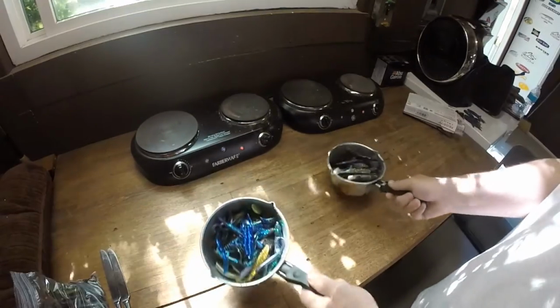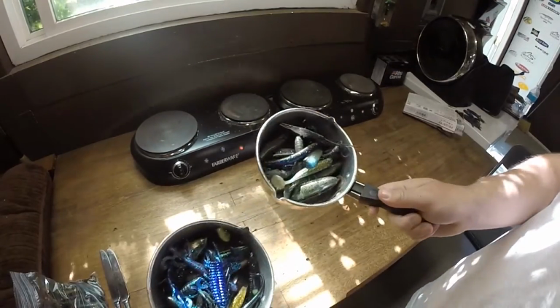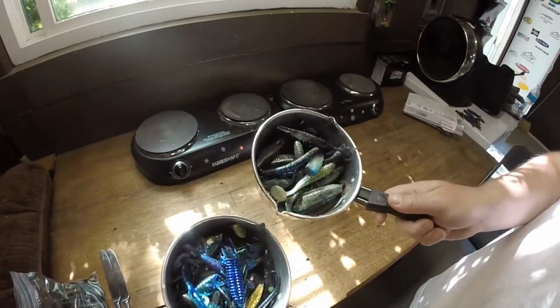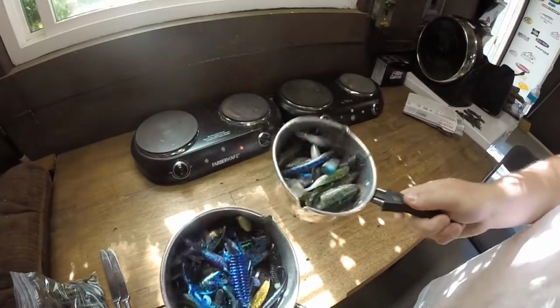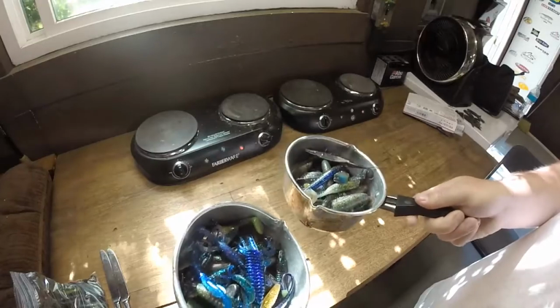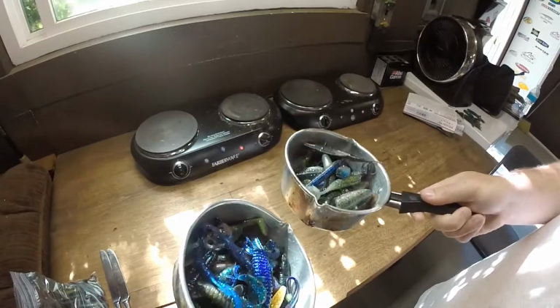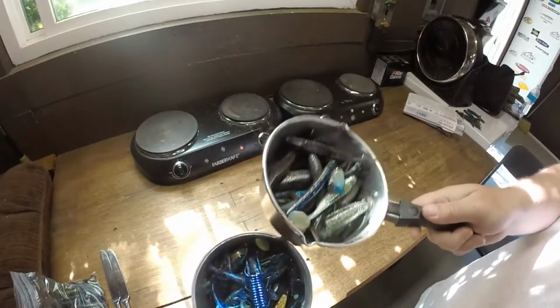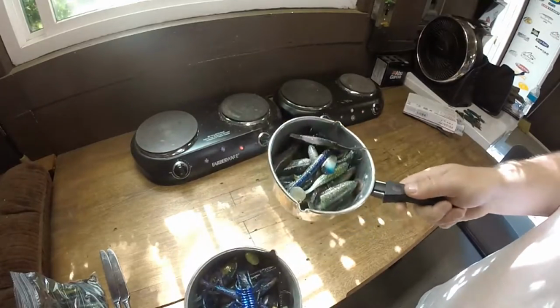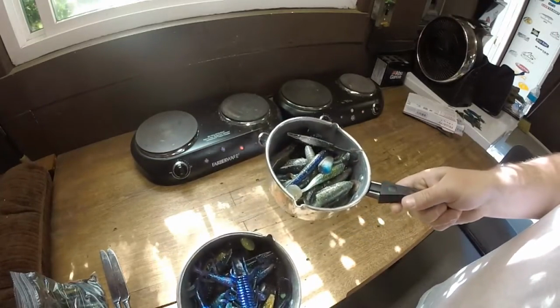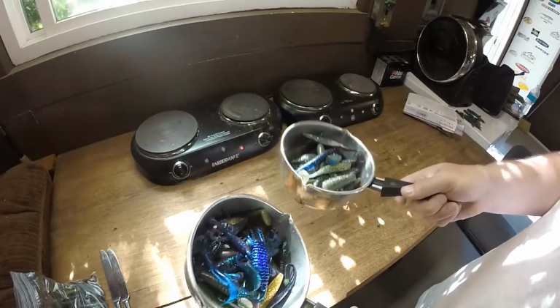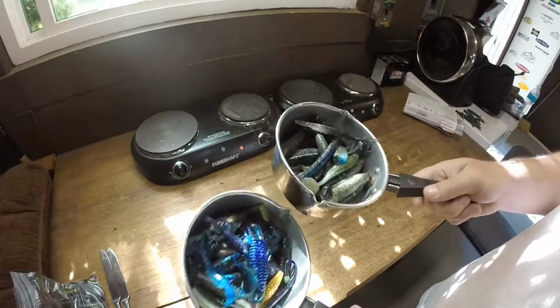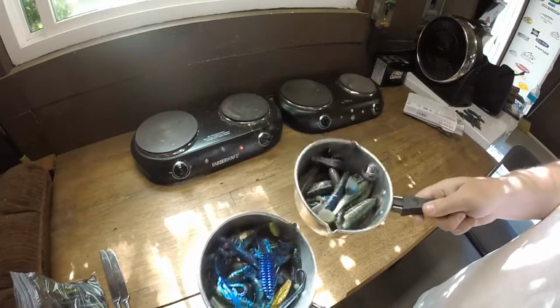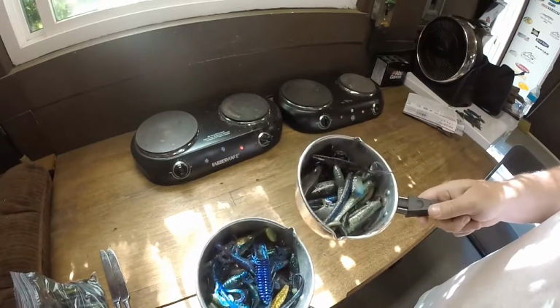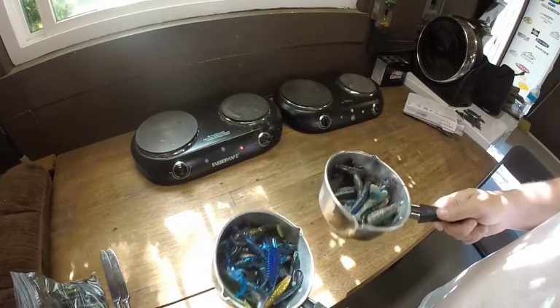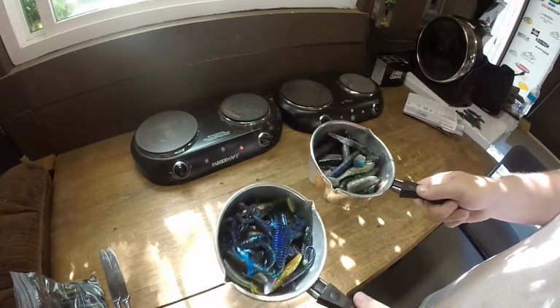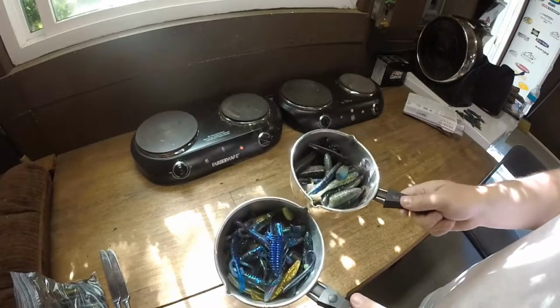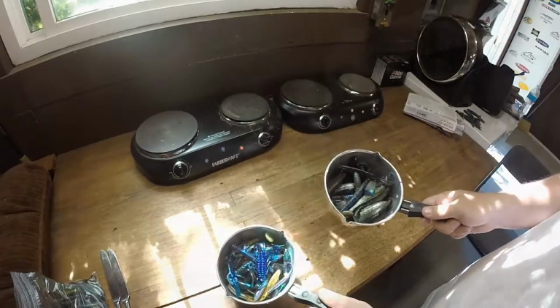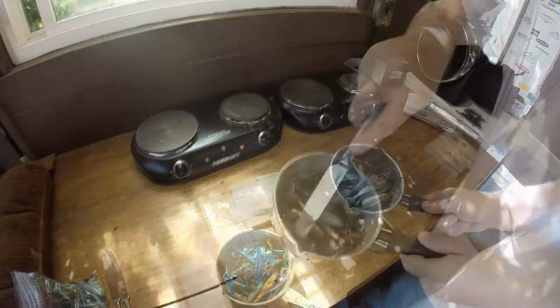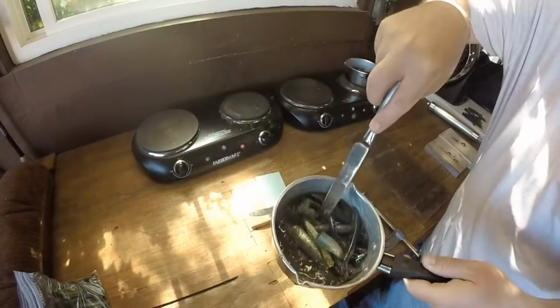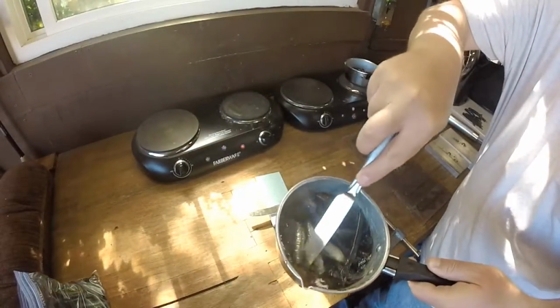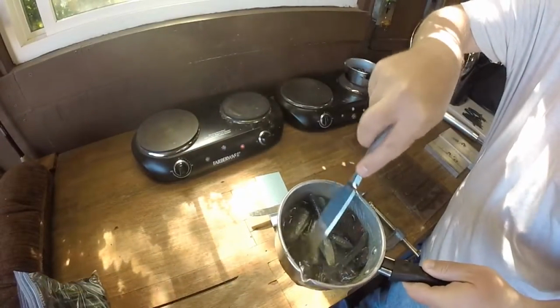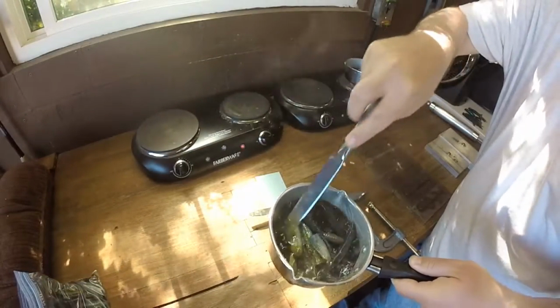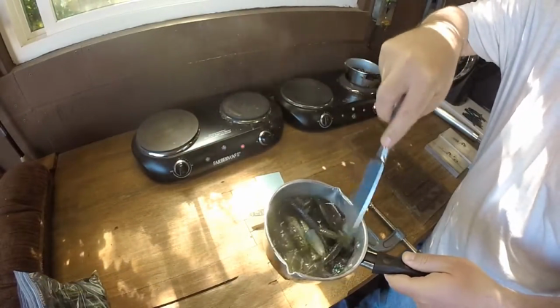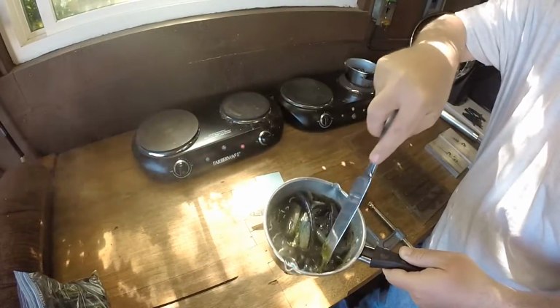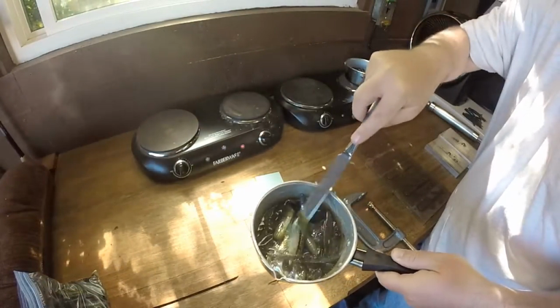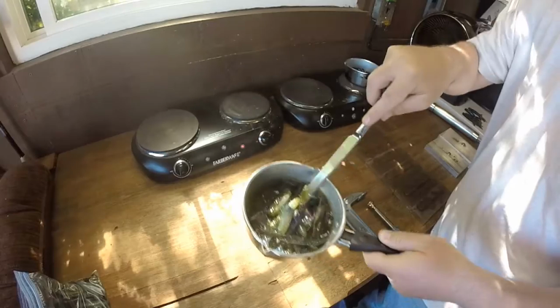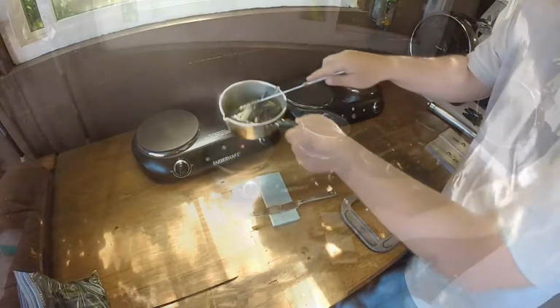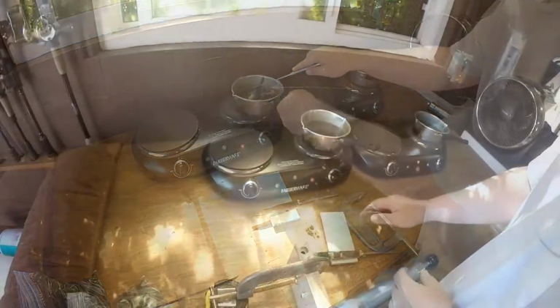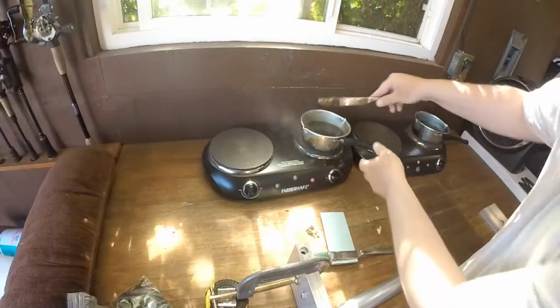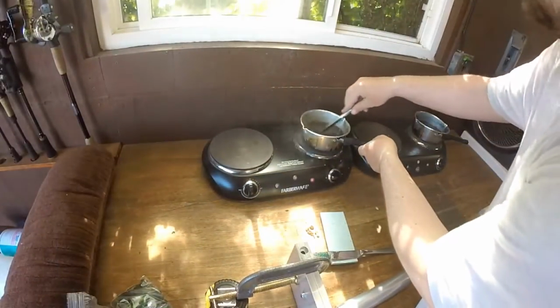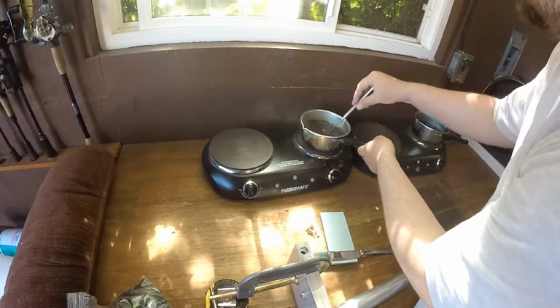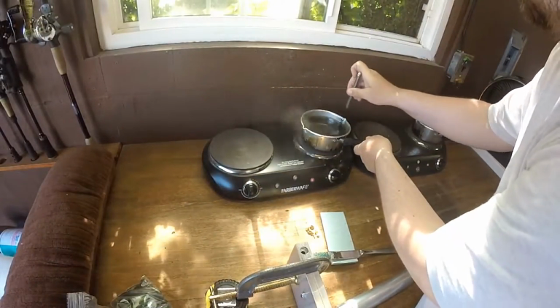We've got two pots full — assorted colors, assorted different types. I'm going to smelt them up and make them some new ones. It's starting to really melt together in there. Just going to keep it in there for a little longer. Alright, so the first pot is just about done.